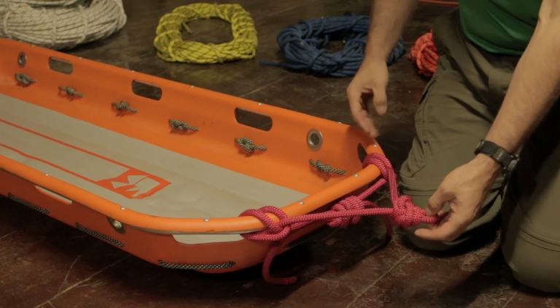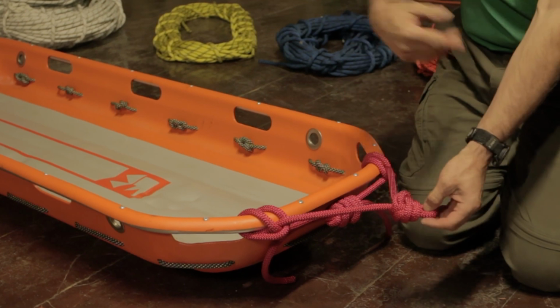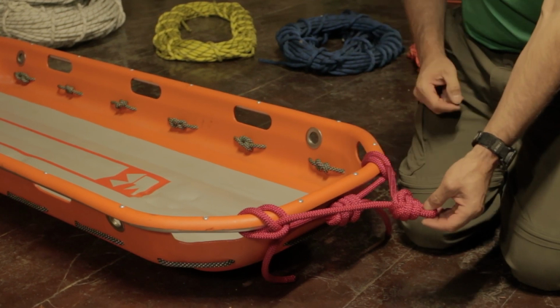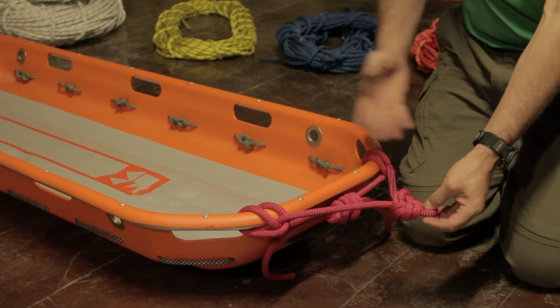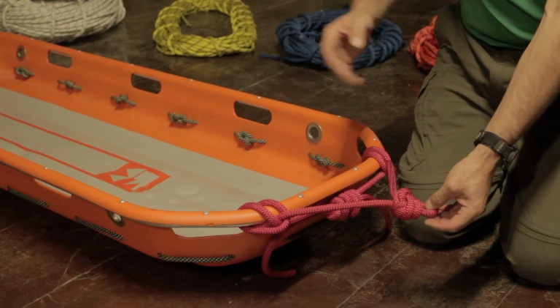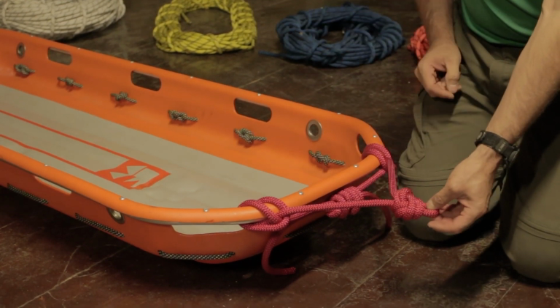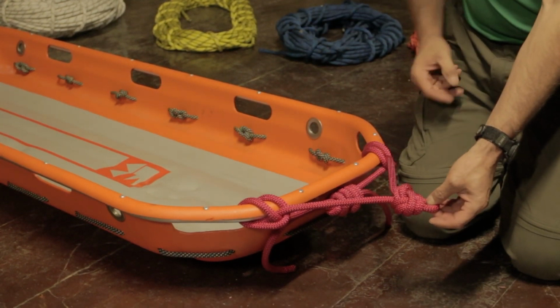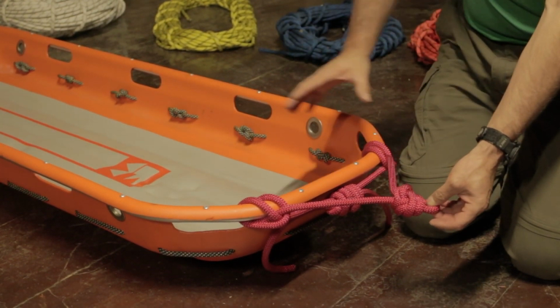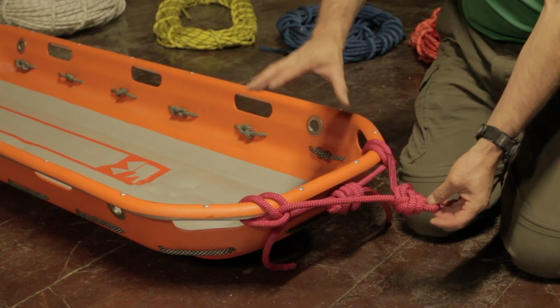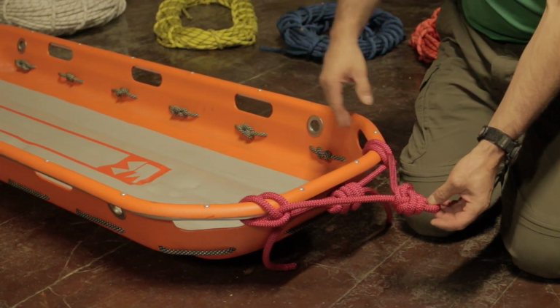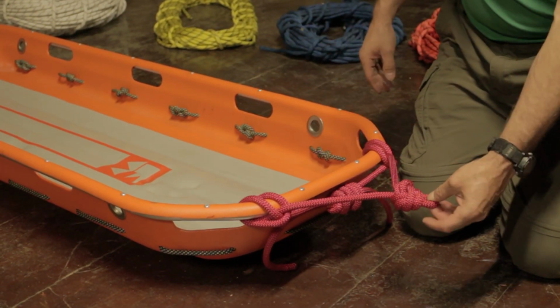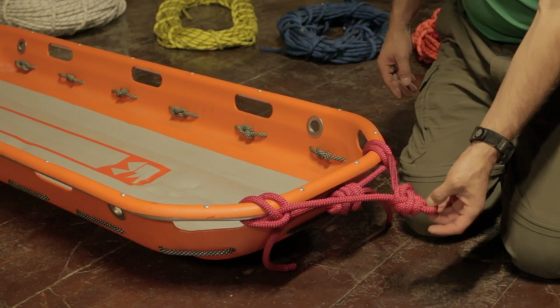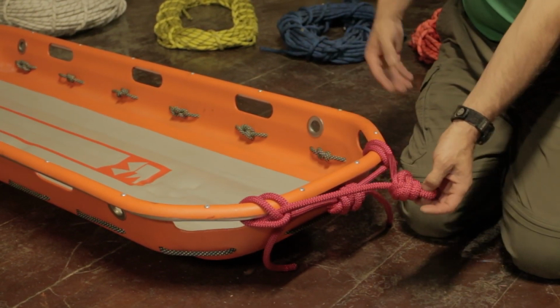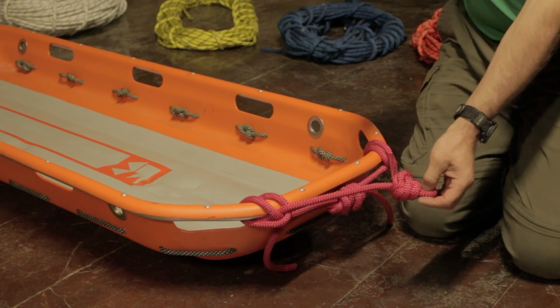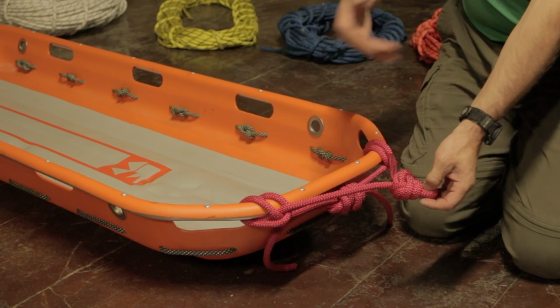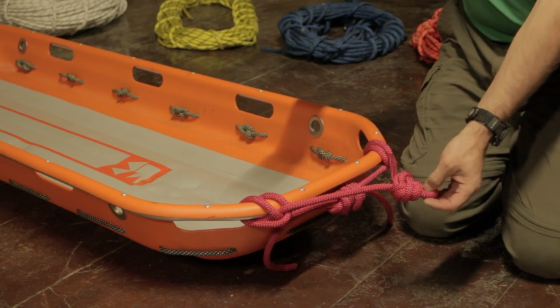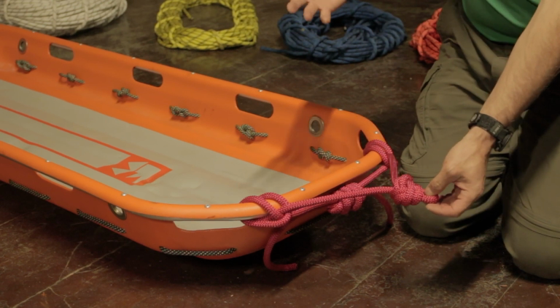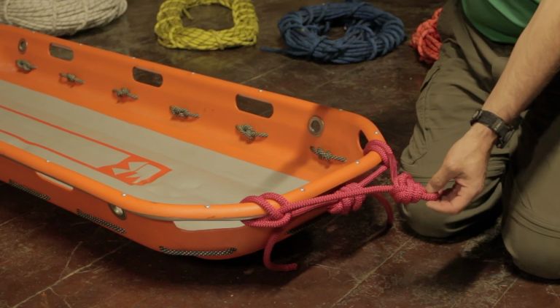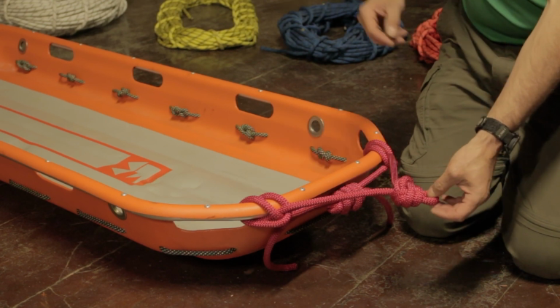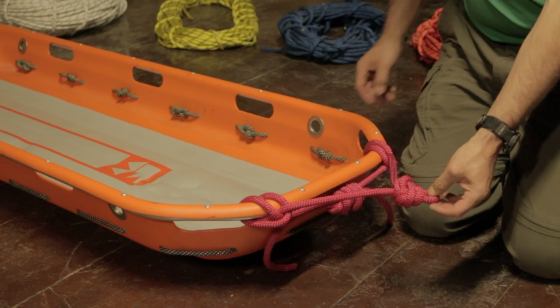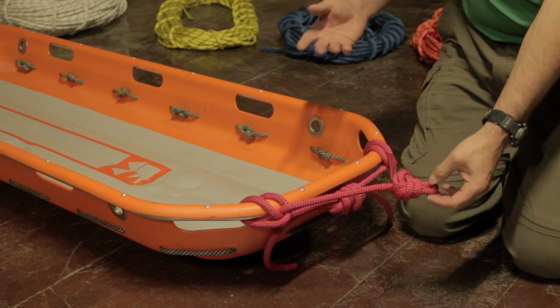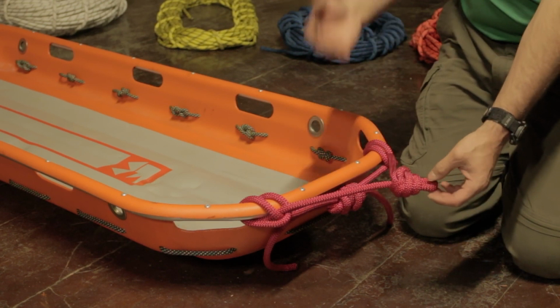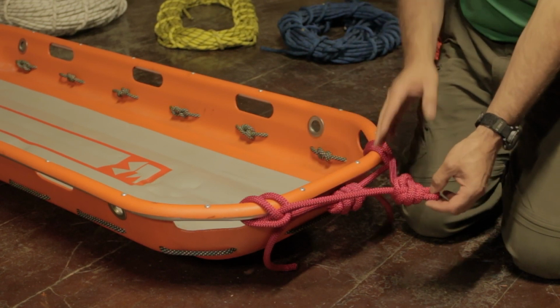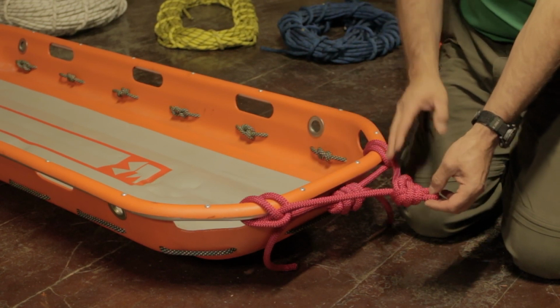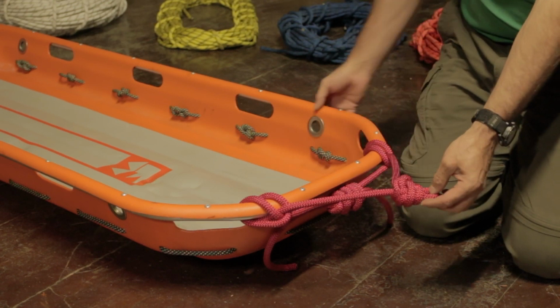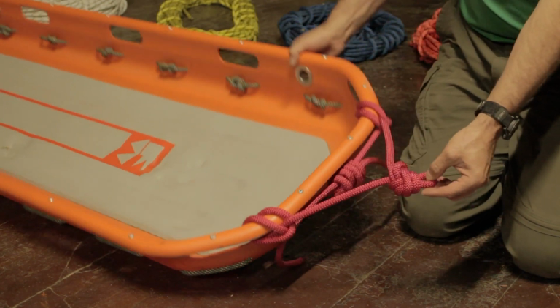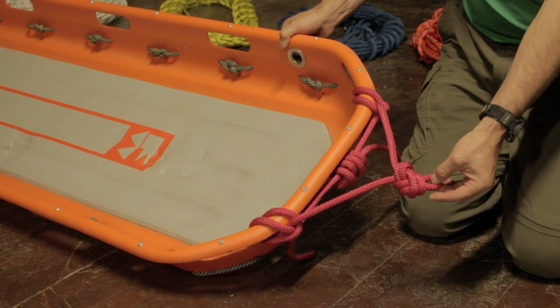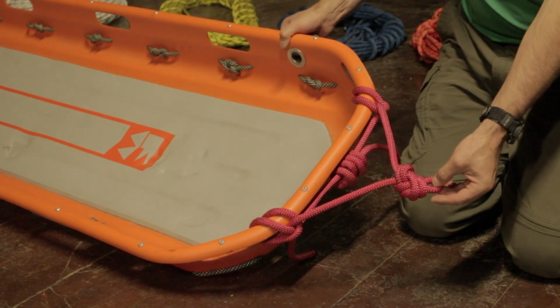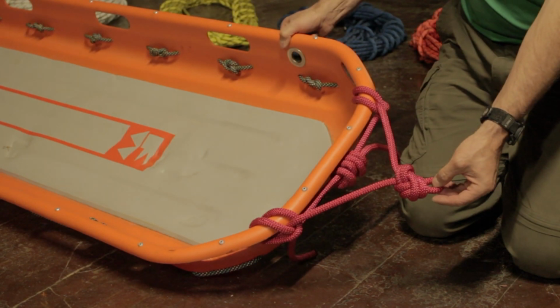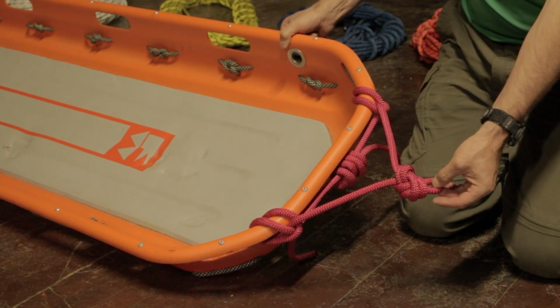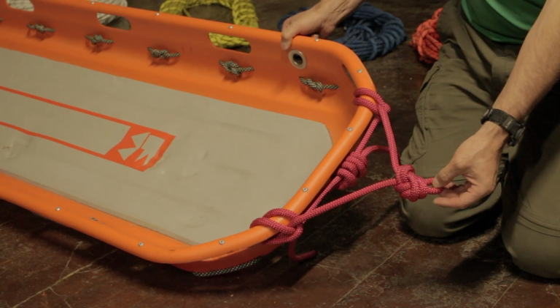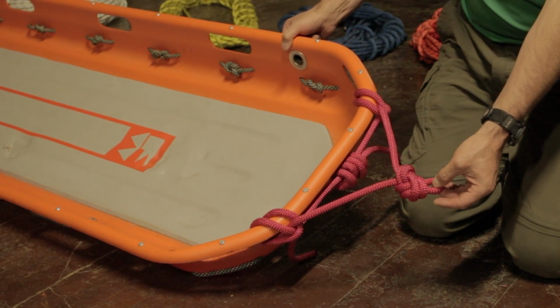Once that stretches out and loads, you can see we're going to end up with approximately a 90-degree angle in the bridle, which is where we like to have it as a starting point. When it loads it's going to get a little bit longer, but this gives us a great starting point and allows us to attach our ropes and rigging to the litter in a very effective manner. This is the upper bridle on the Ferno Model 71 litter.